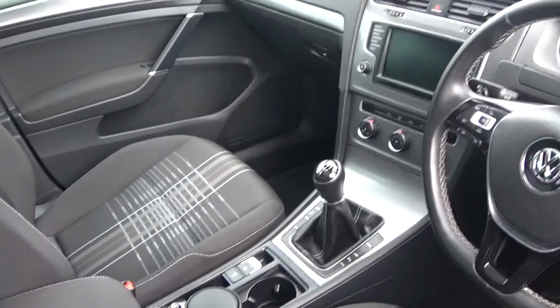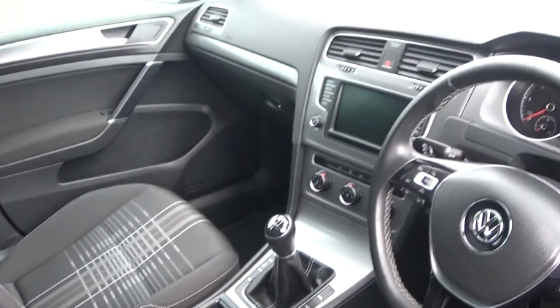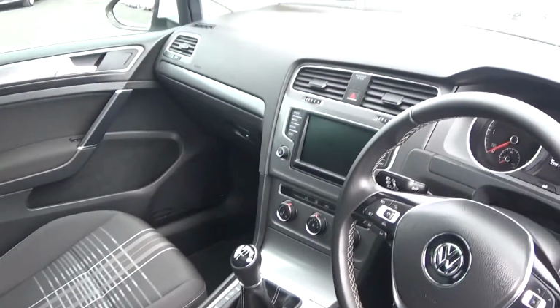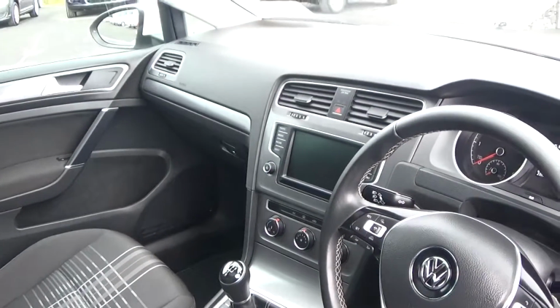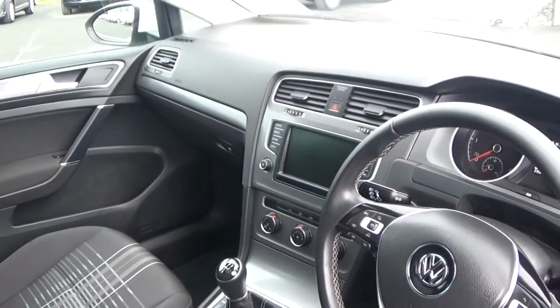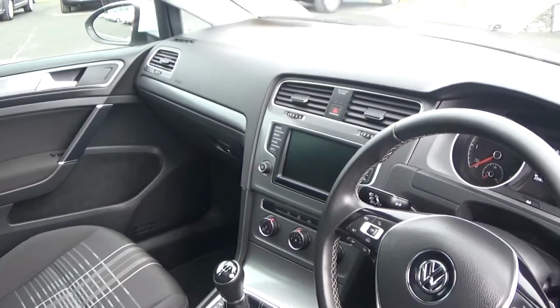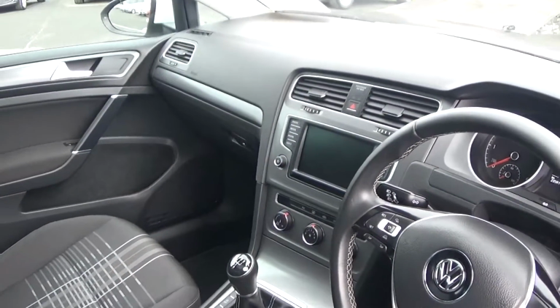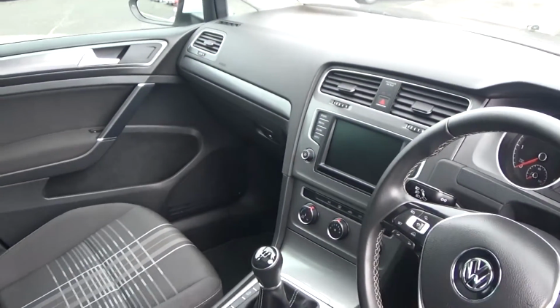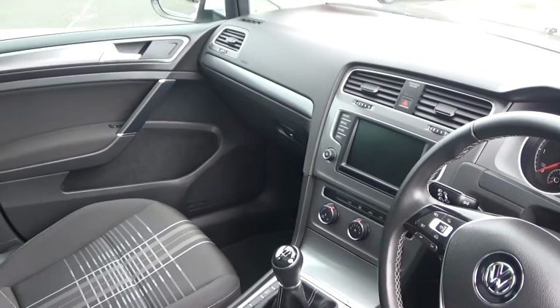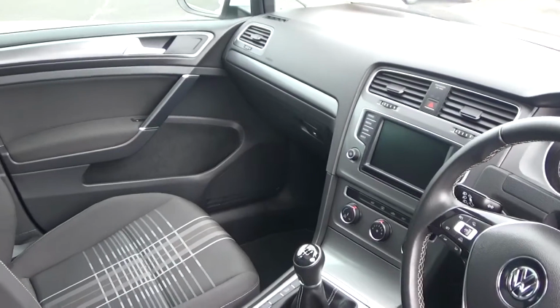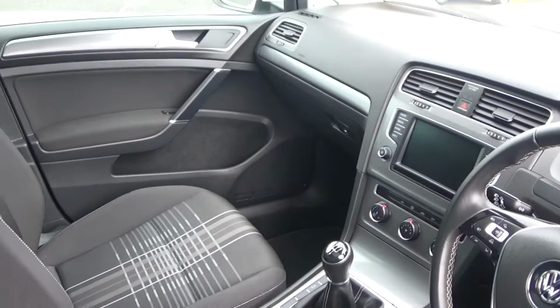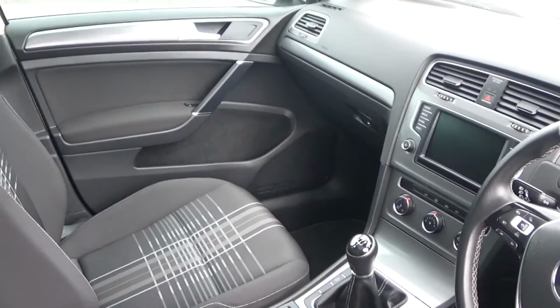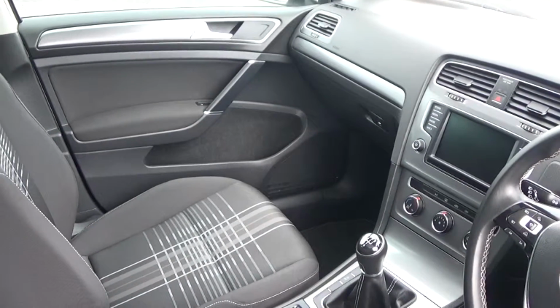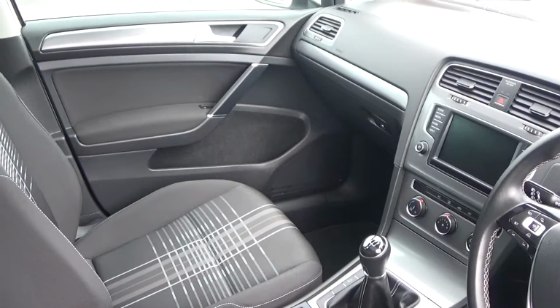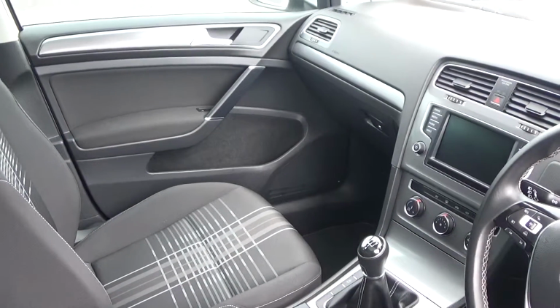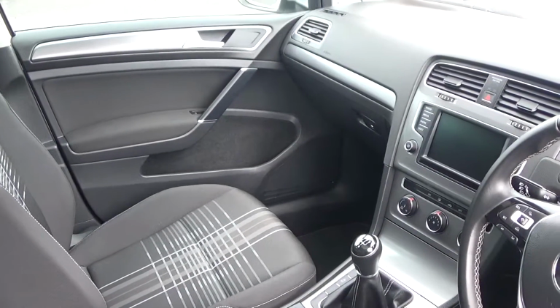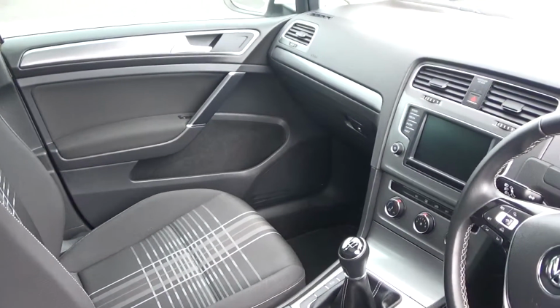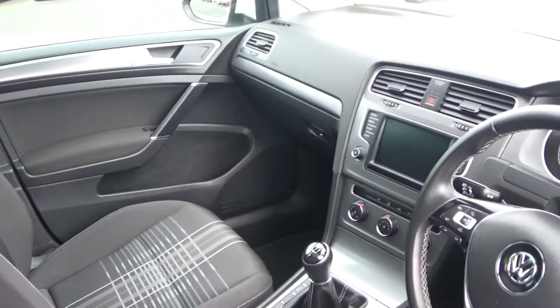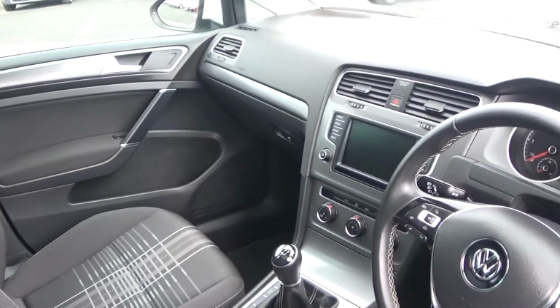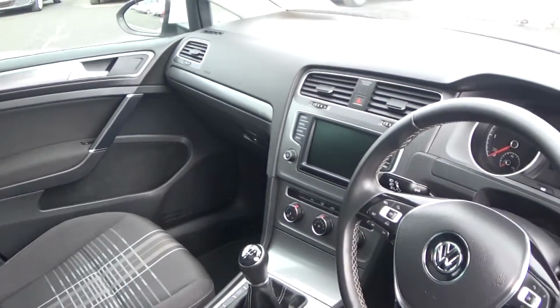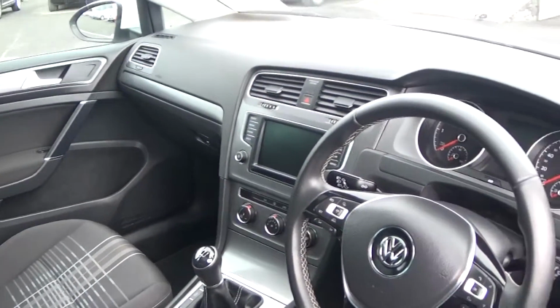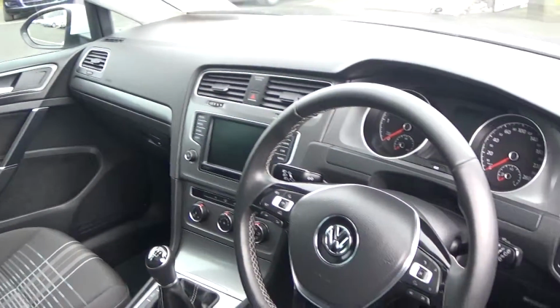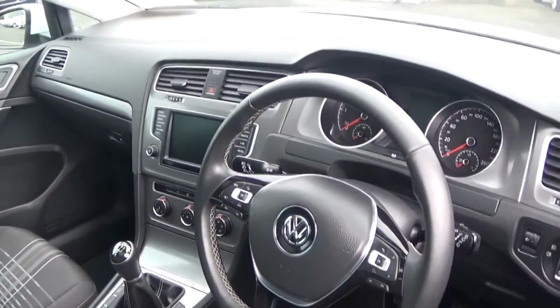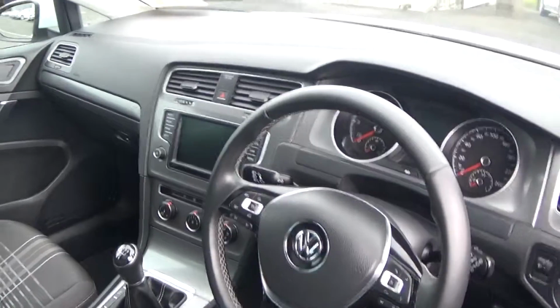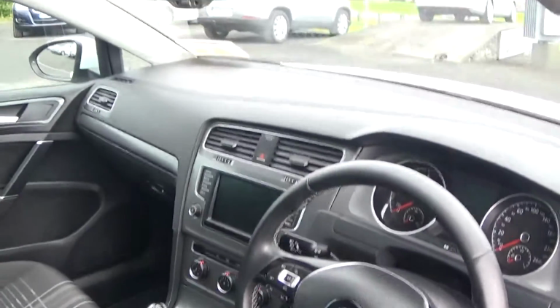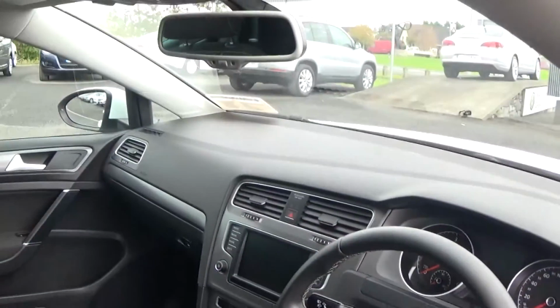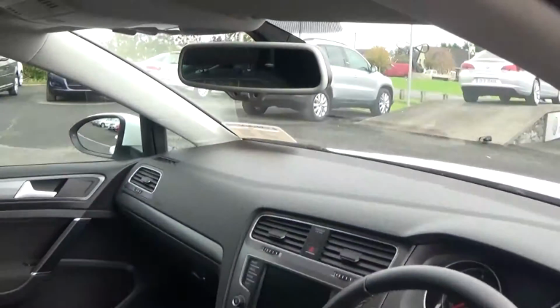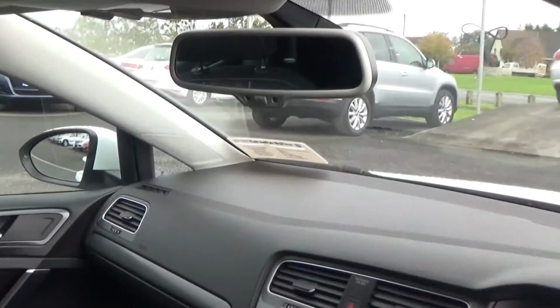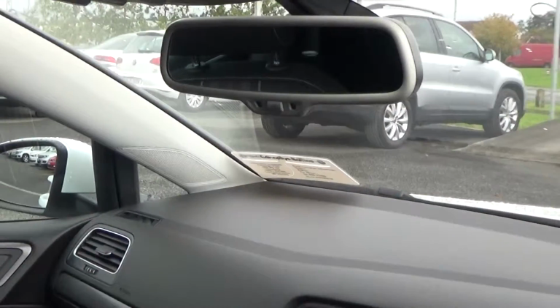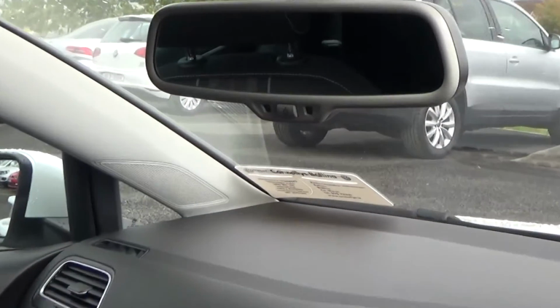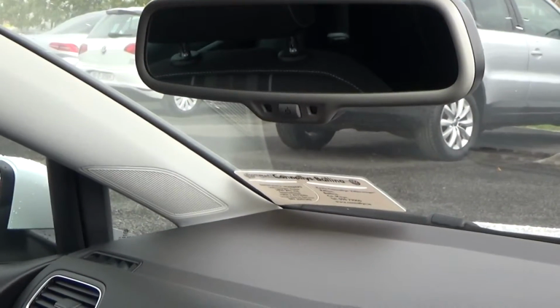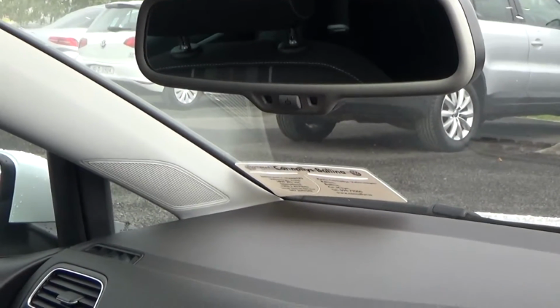There is a touchscreen stereo with a long list of equipment as you would expect with the Golf Lounge, Bluetooth functionality built in for mobile phone preparation, and an anti-glare function on the rear view mirror.